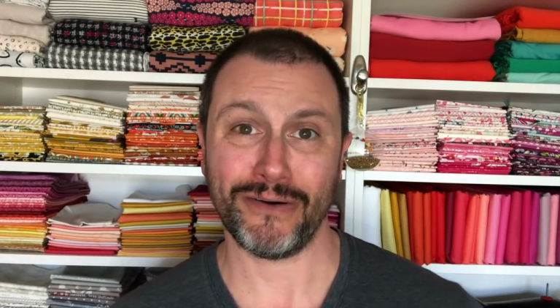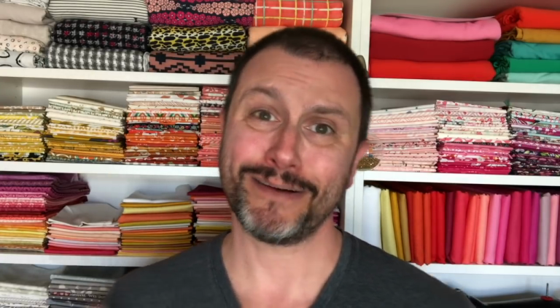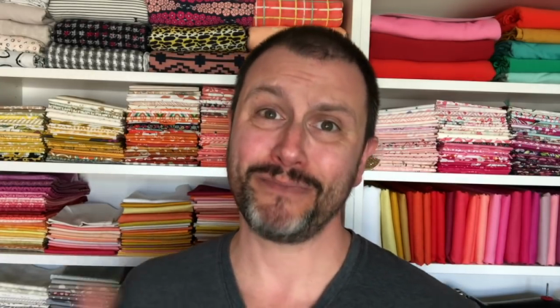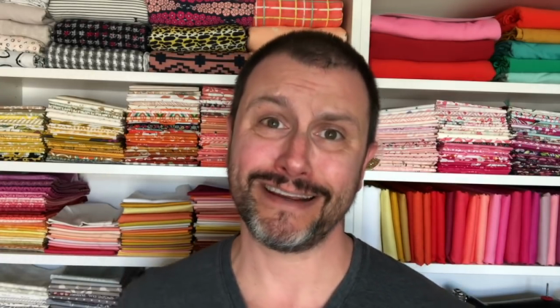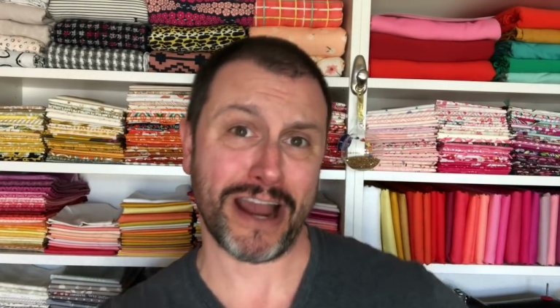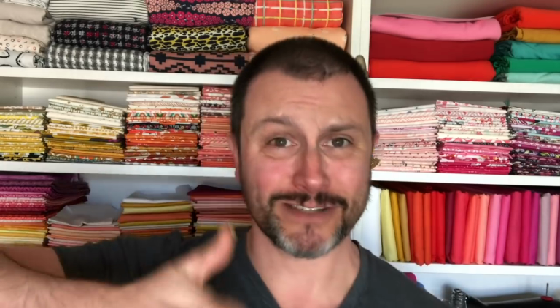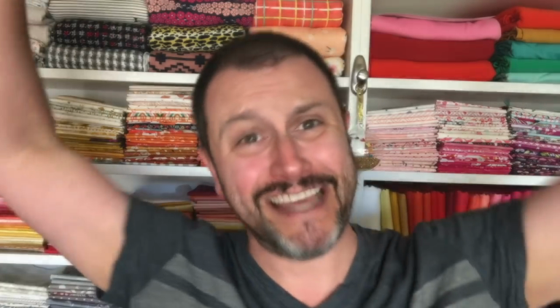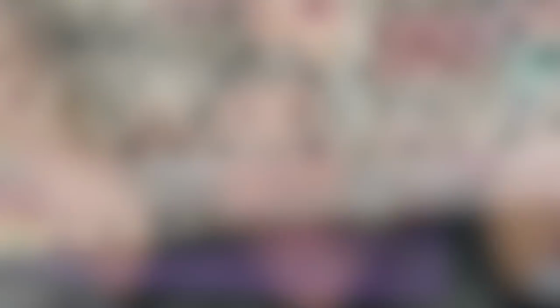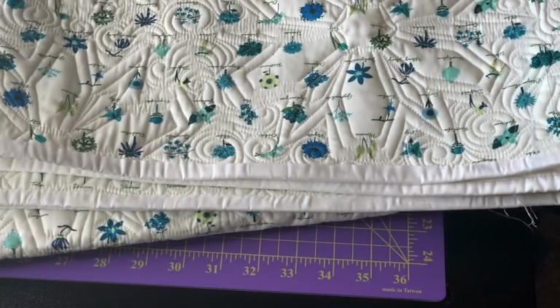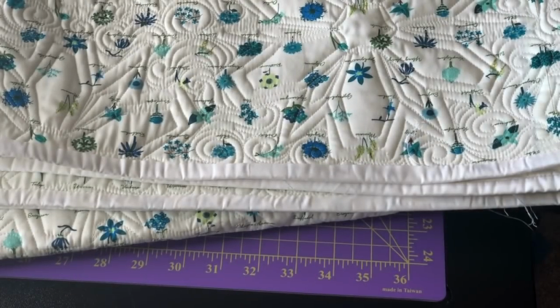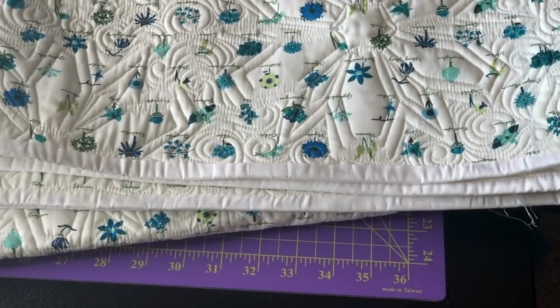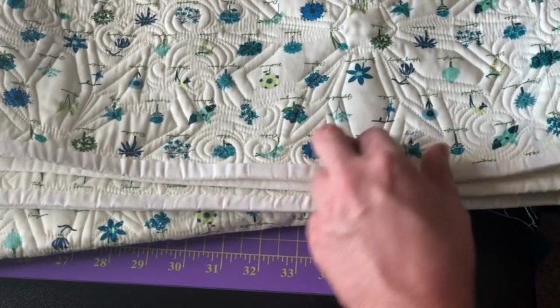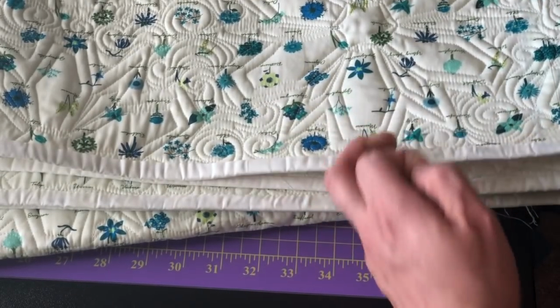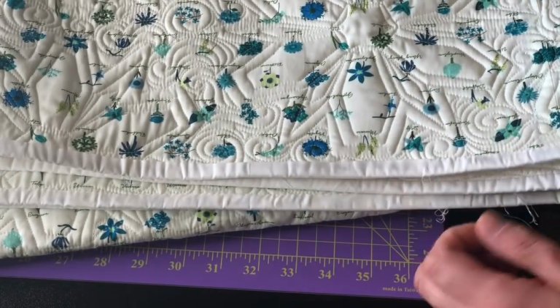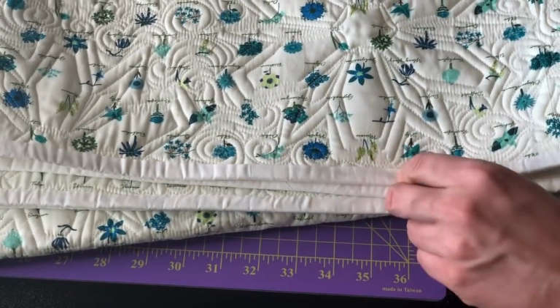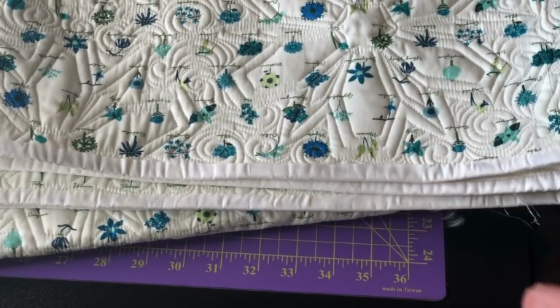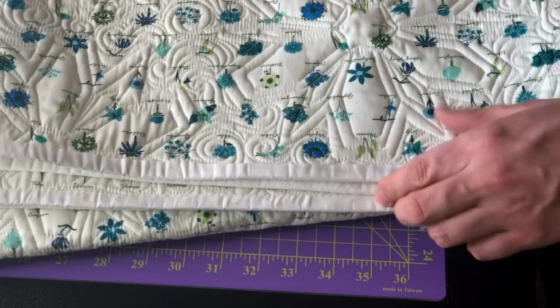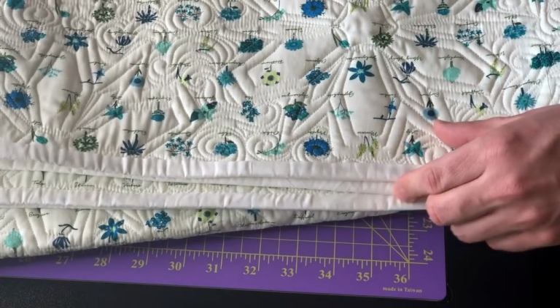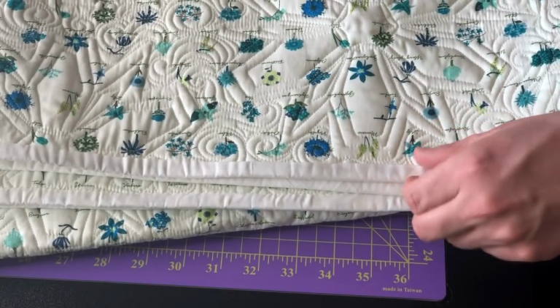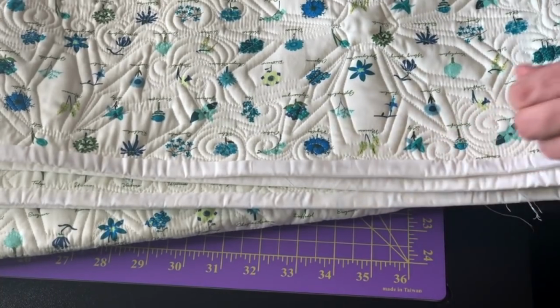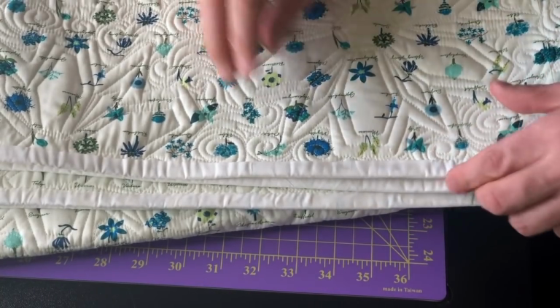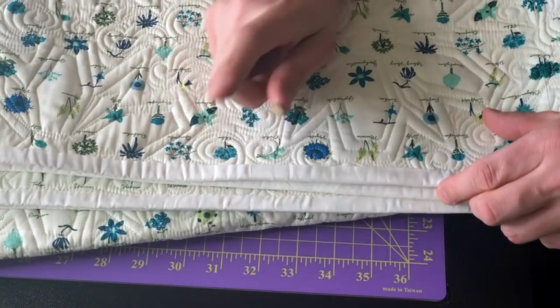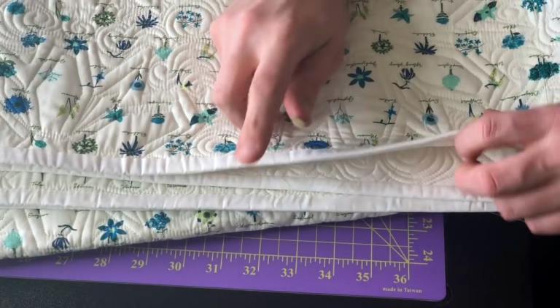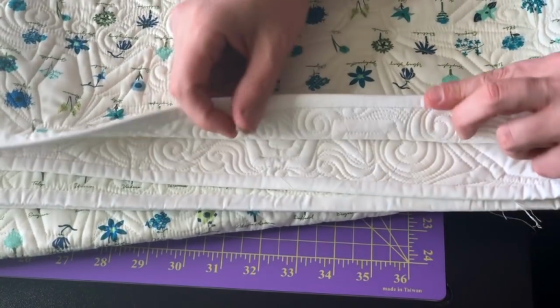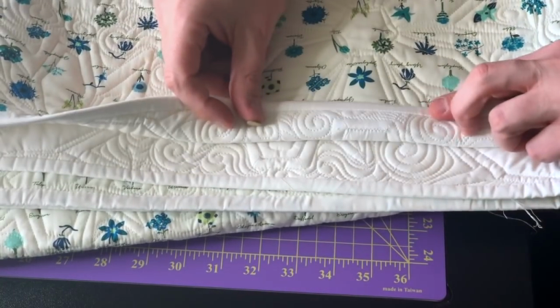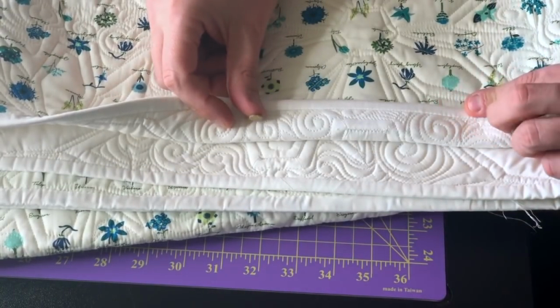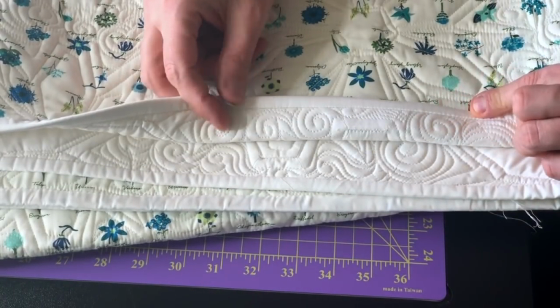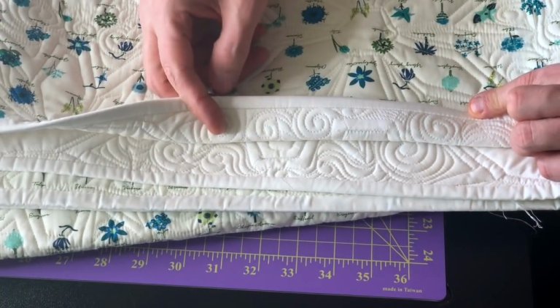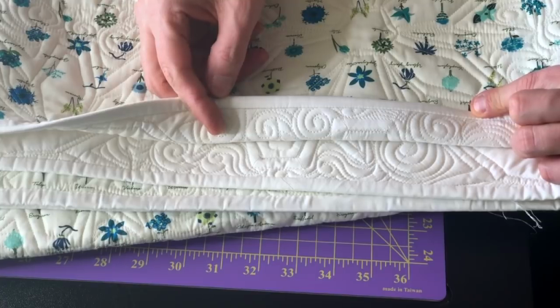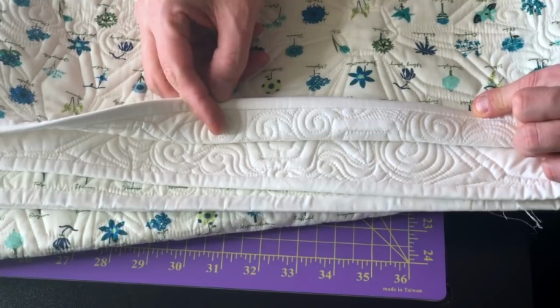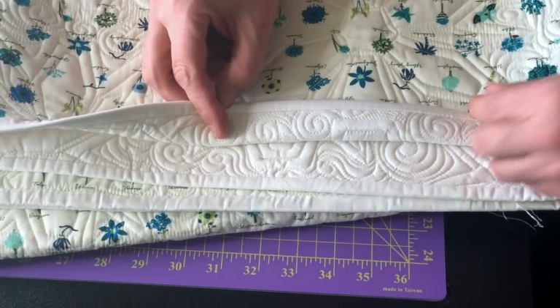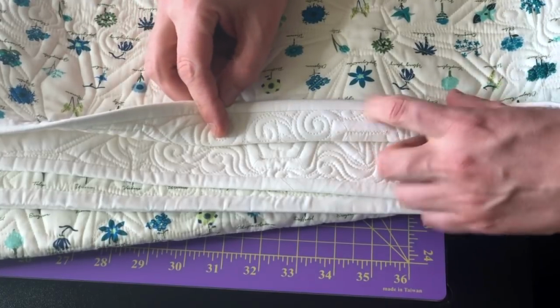So come along with me — subscribe, thumbs up, yay! As stated, this is going to be a quick tip on hand binding a quilt. The start of it is the reverse of the machine binding made easy.